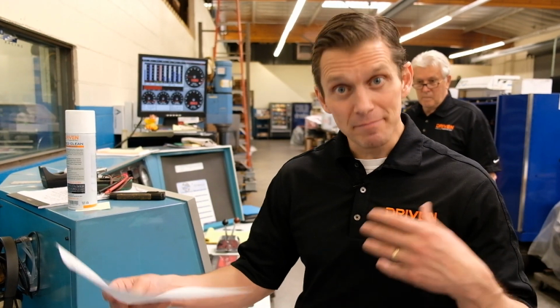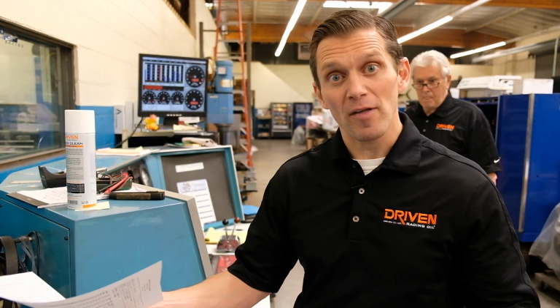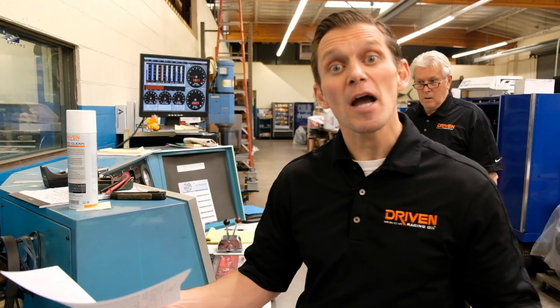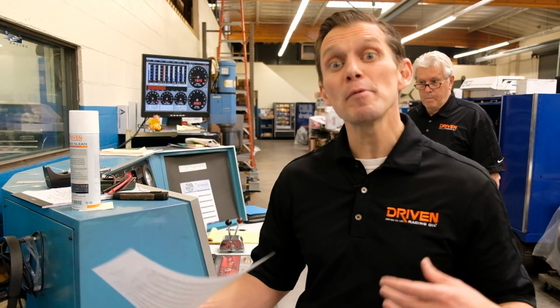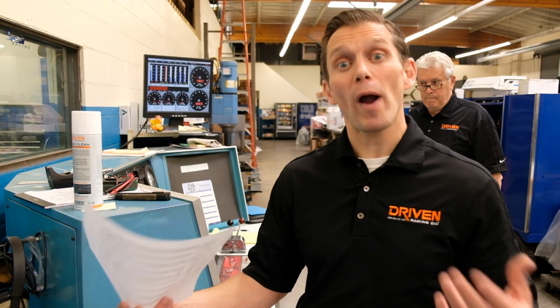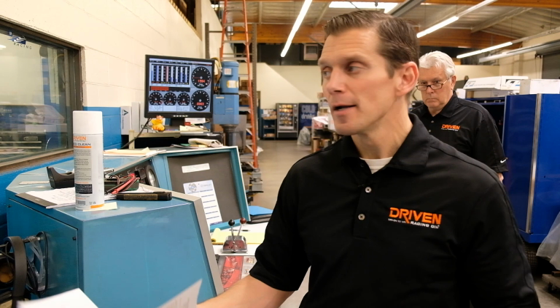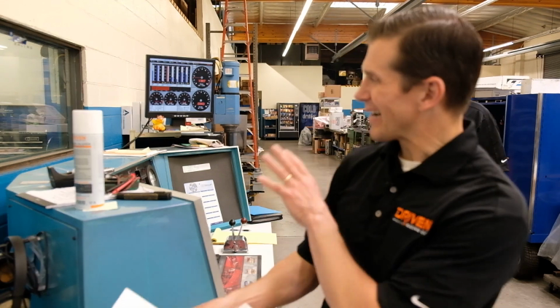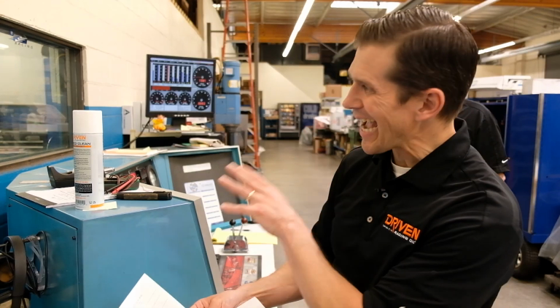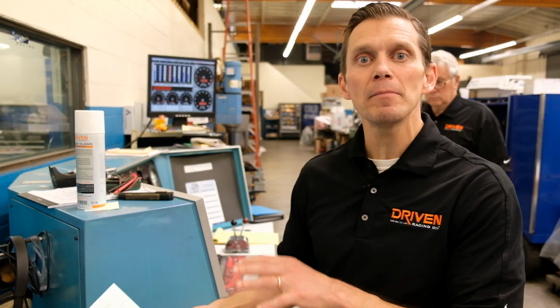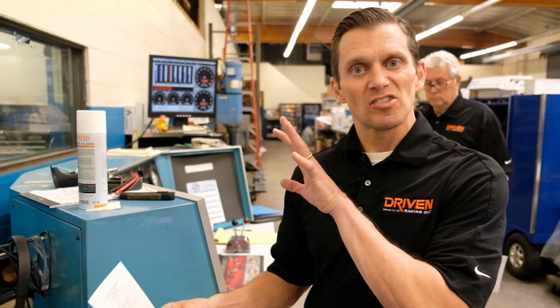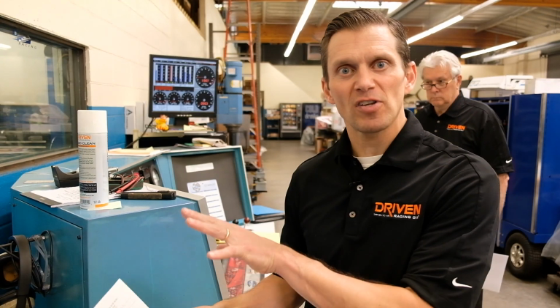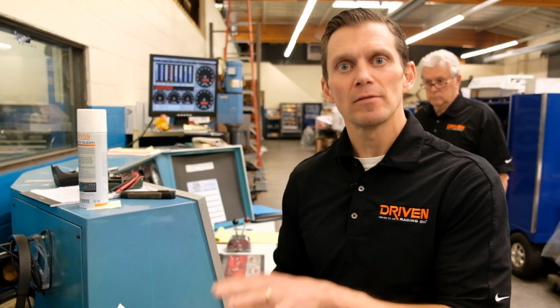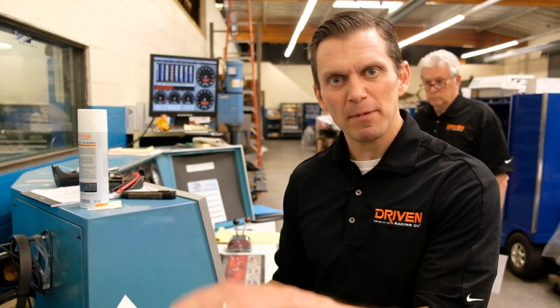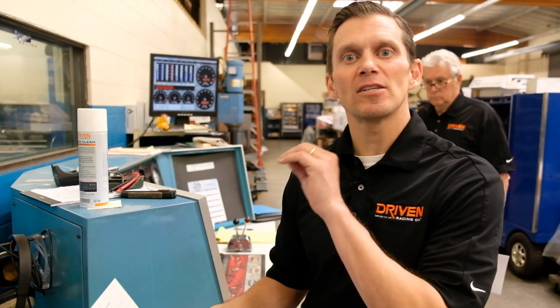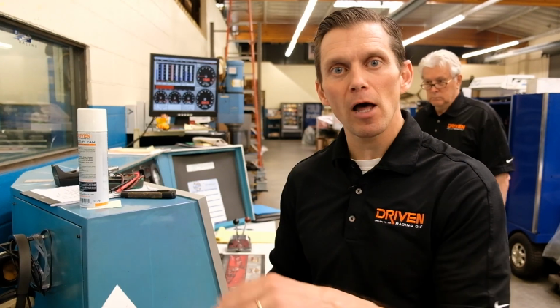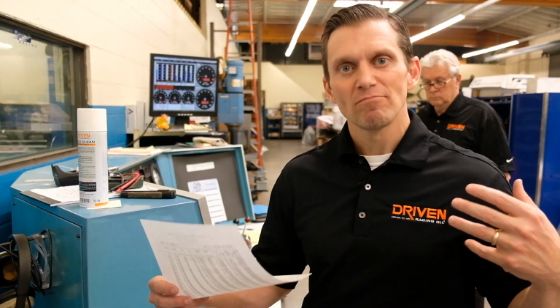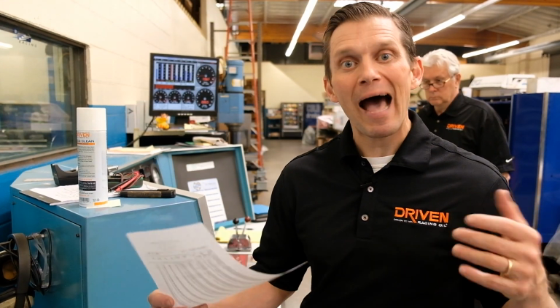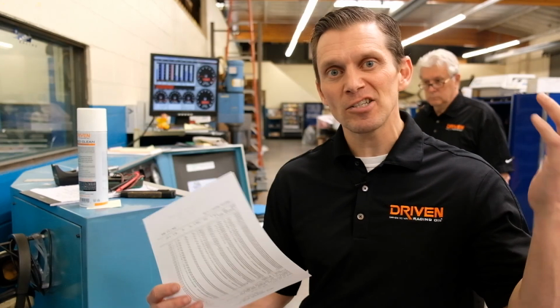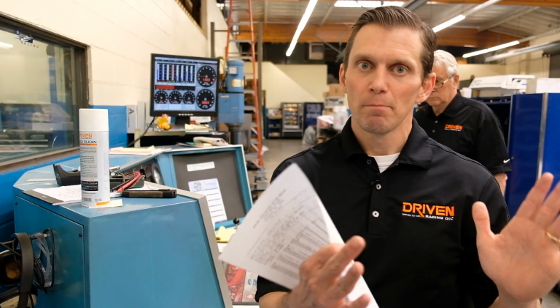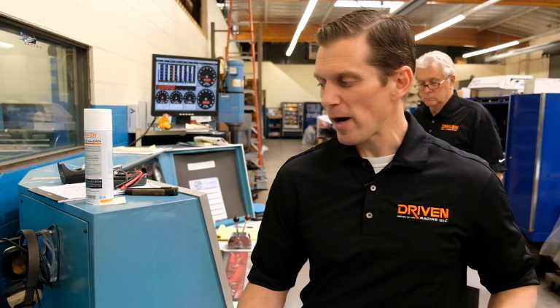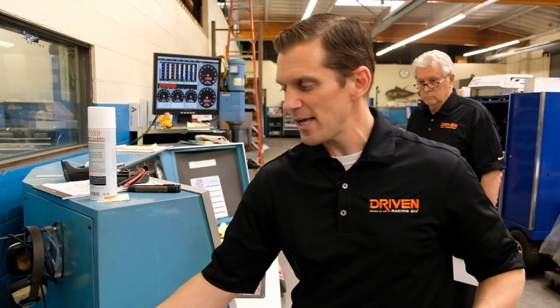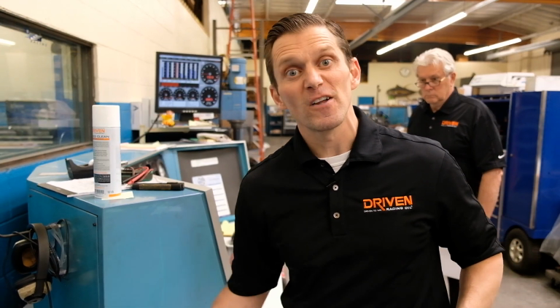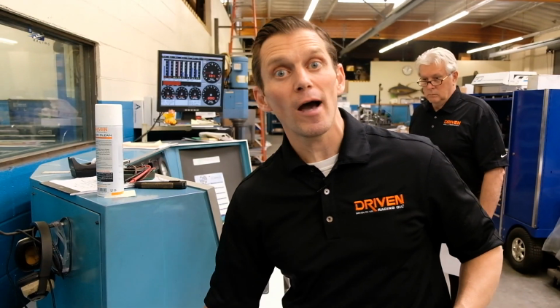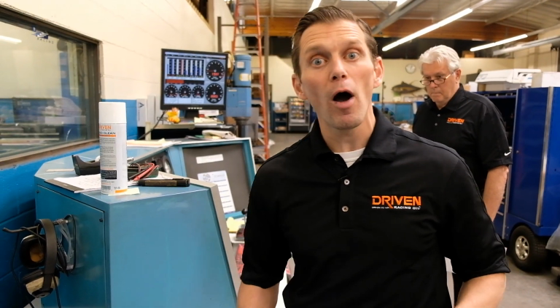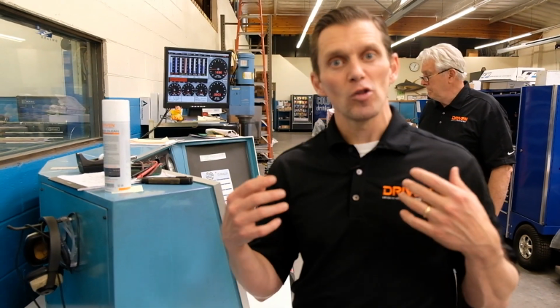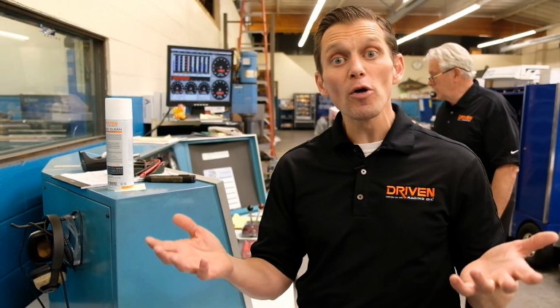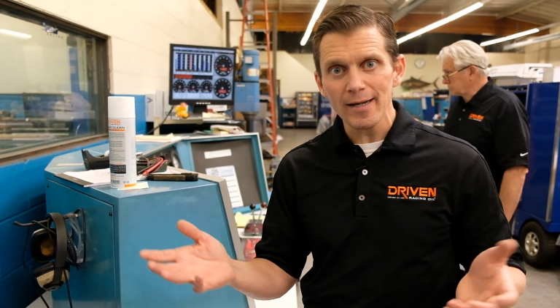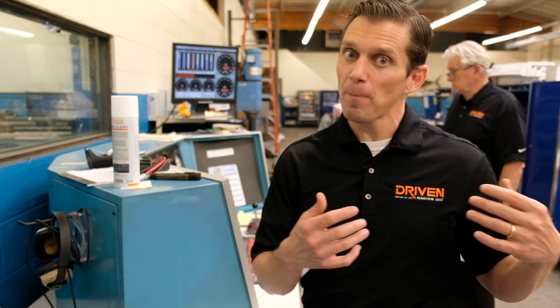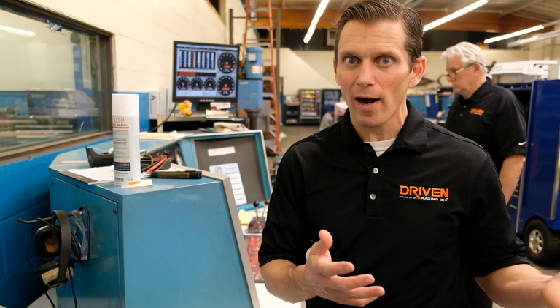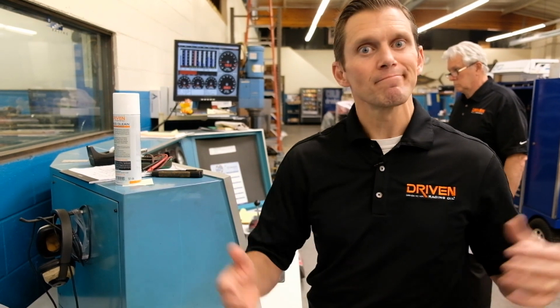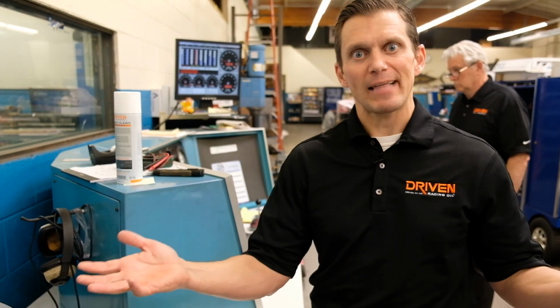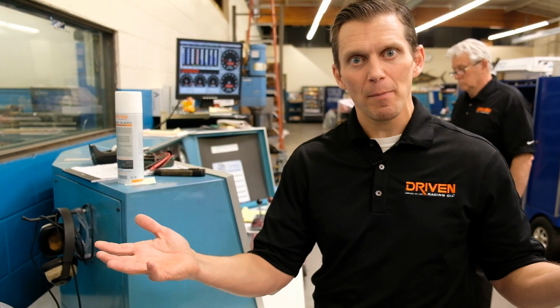That's part of how we accumulate the wear data — running the exact same sequence of tests, same speed, same load, same high-intensity but short-duration sweep — to figure out how well the oil is working and how well the parts are wearing. That's what it's all about.